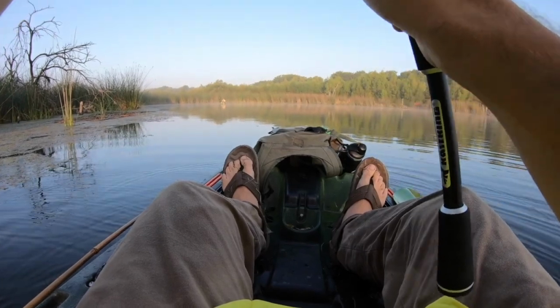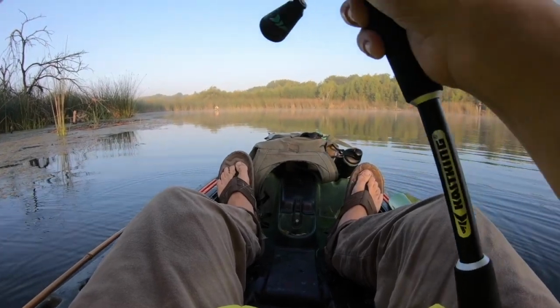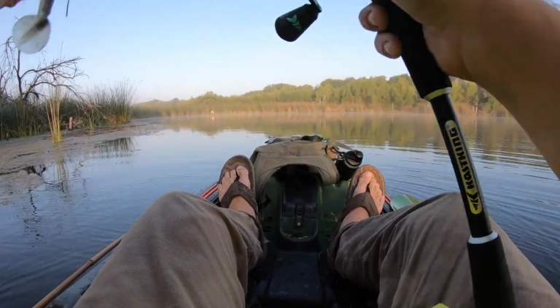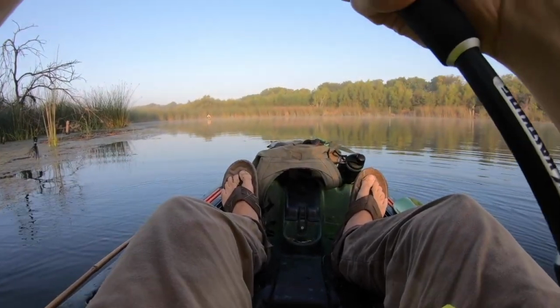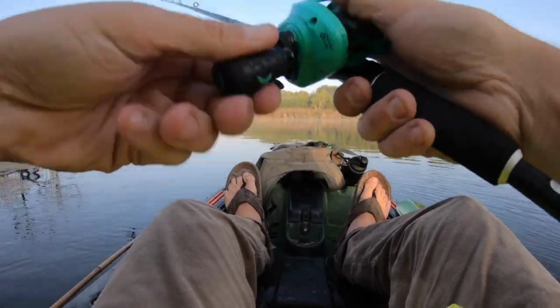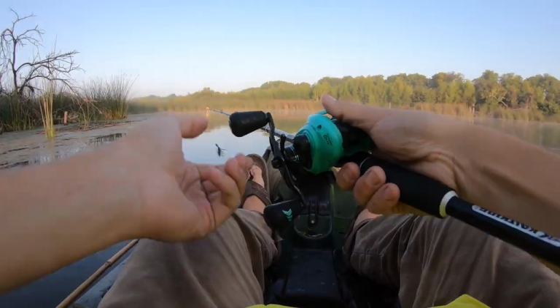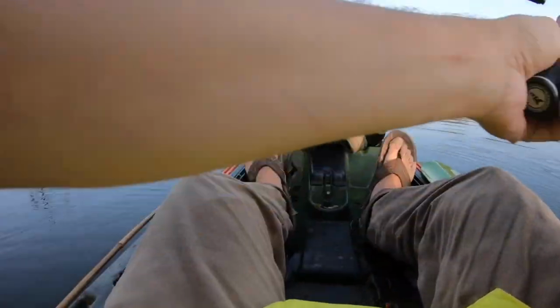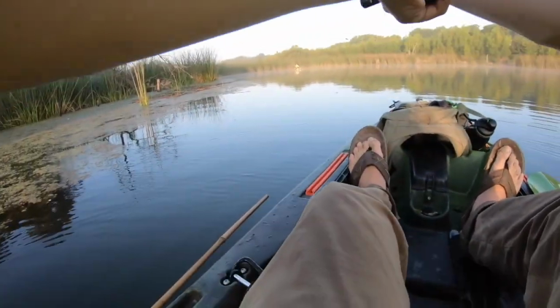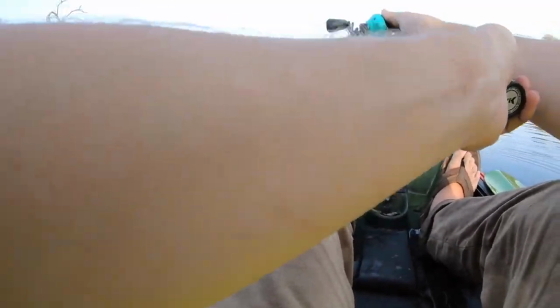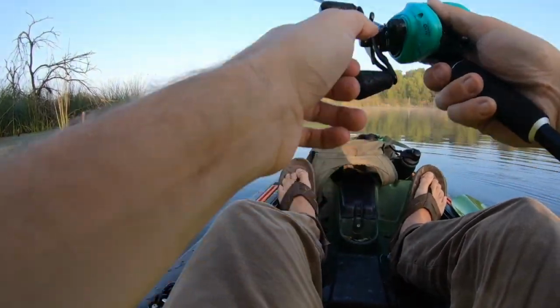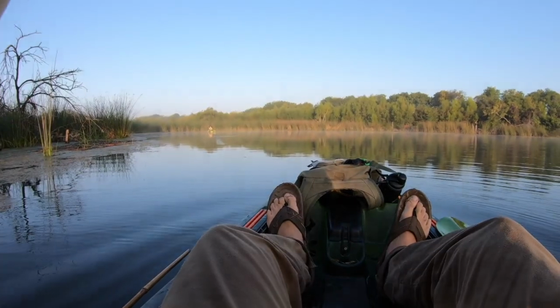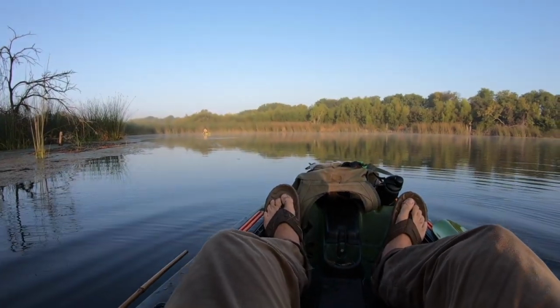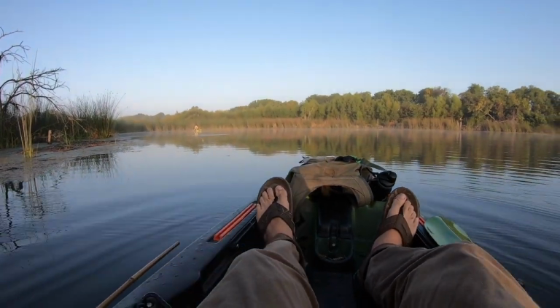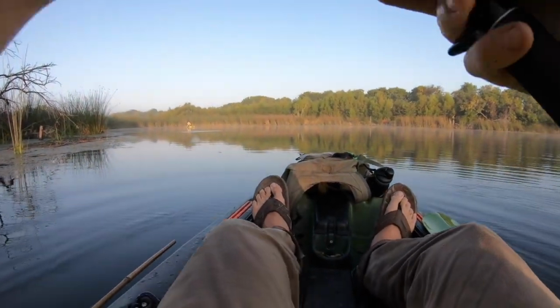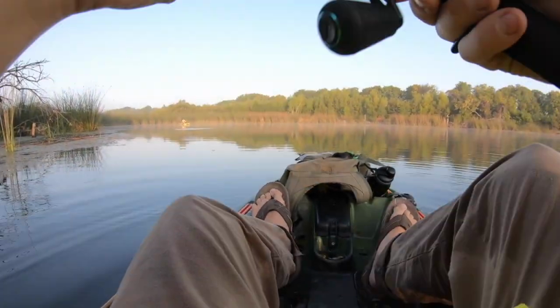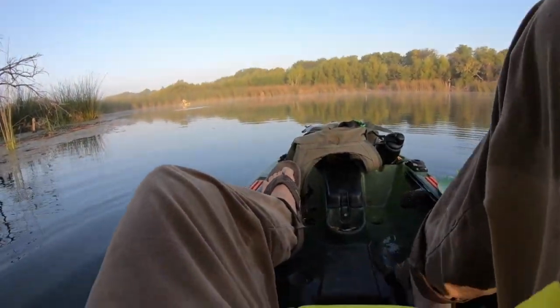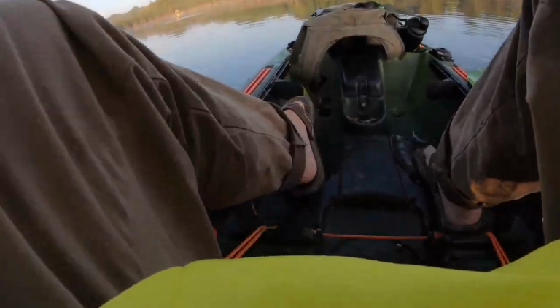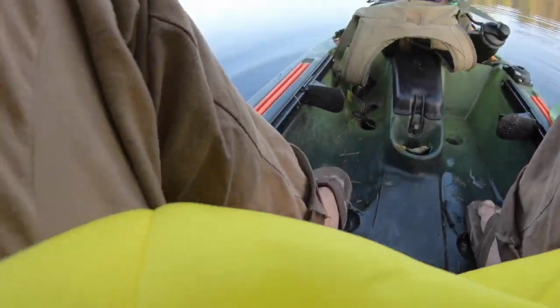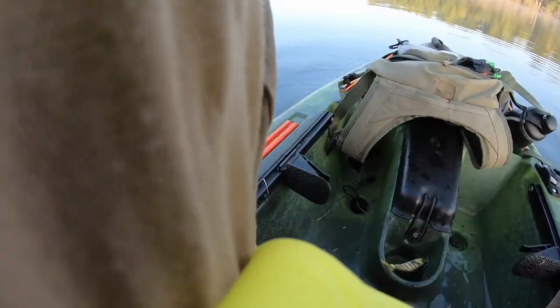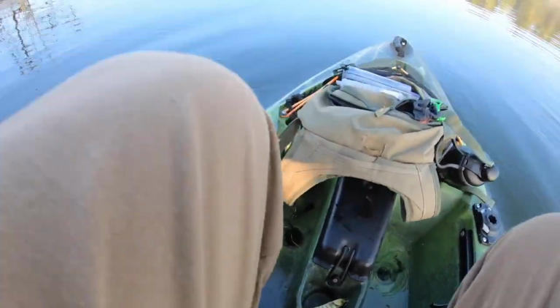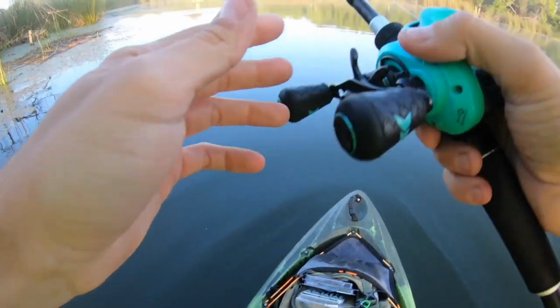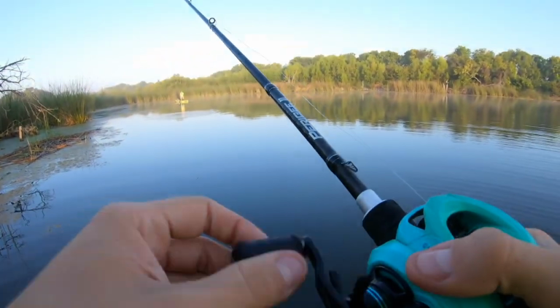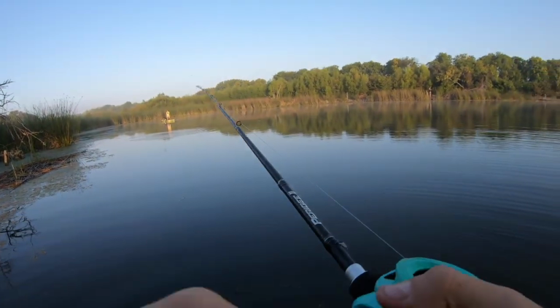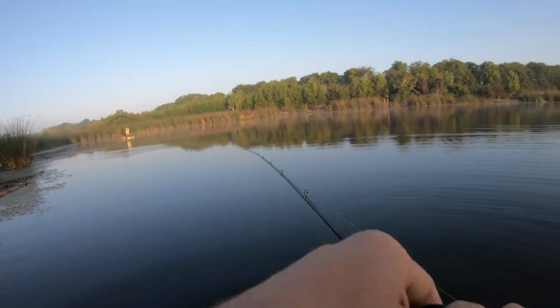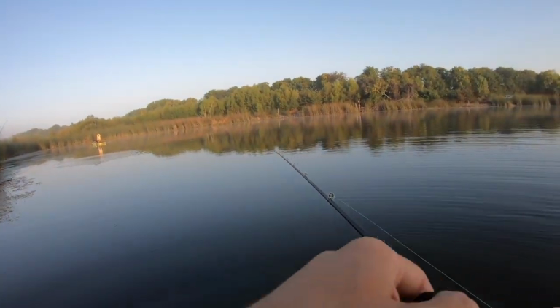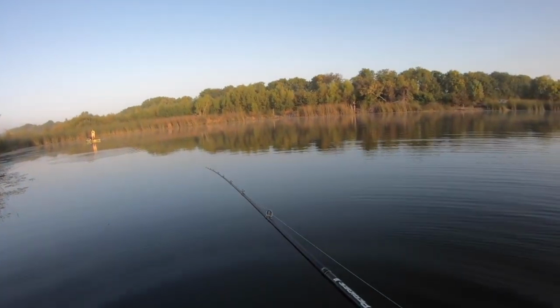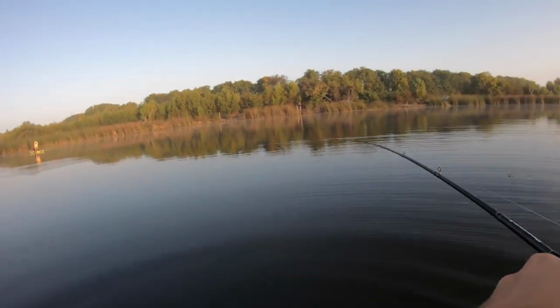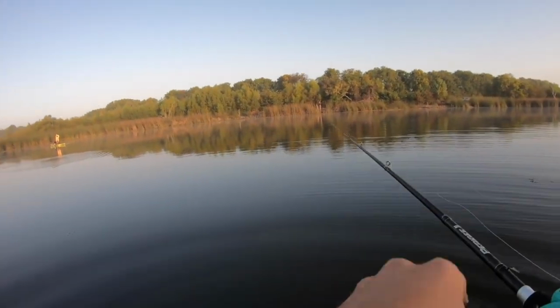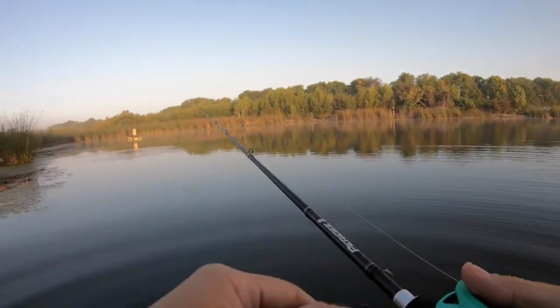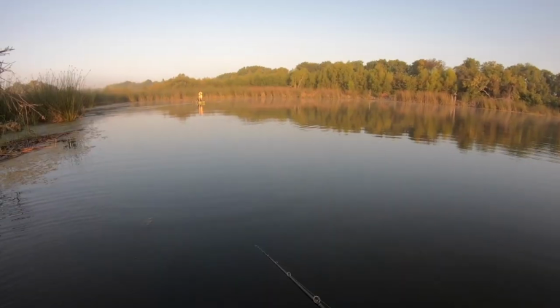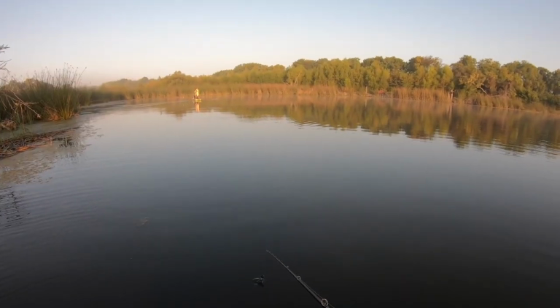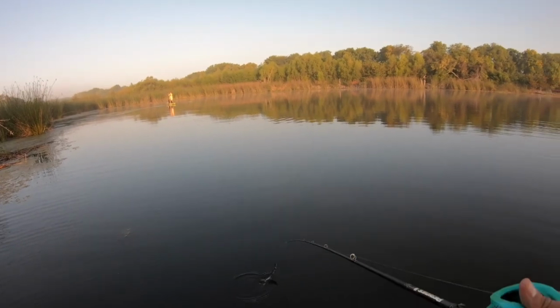I'm going to fish just outside these bed lines with the chatterbait. Let's see if we can't find a couple of fish — I can see a few little grass patches out in the open. Water's fairly clear.